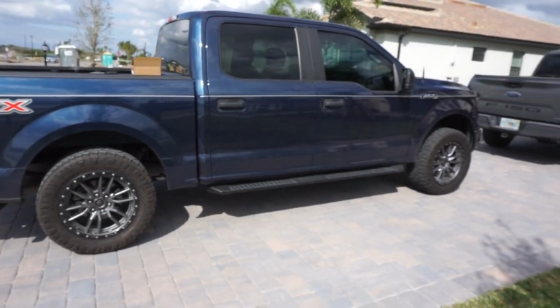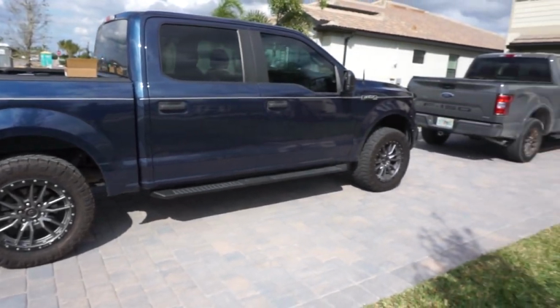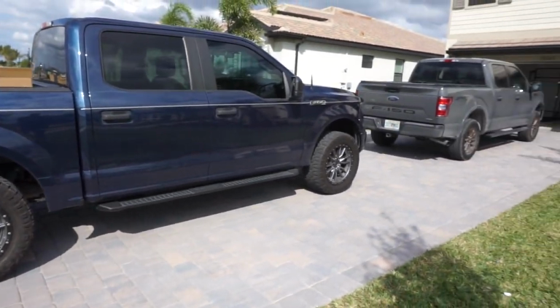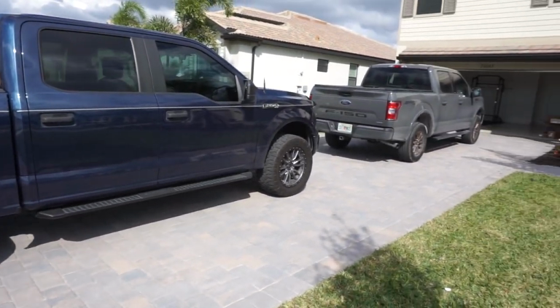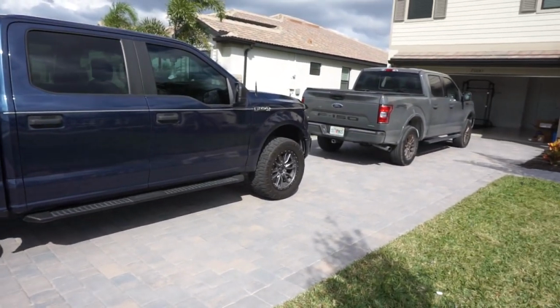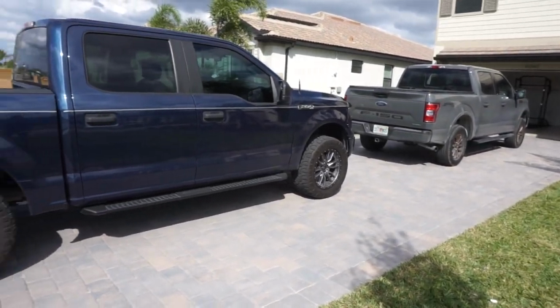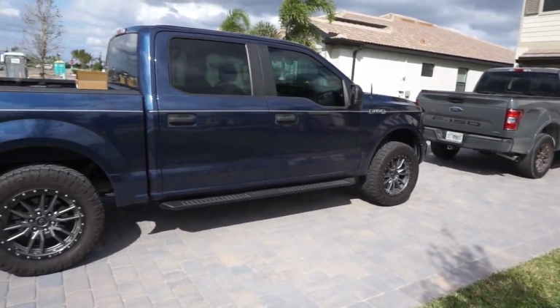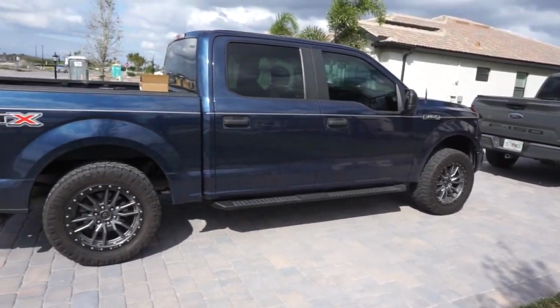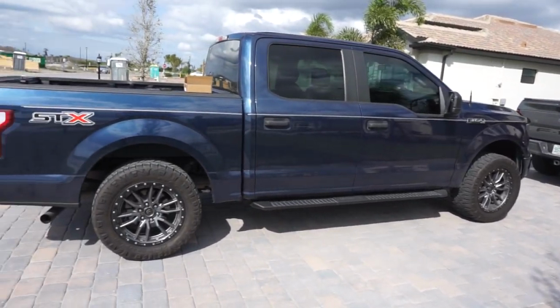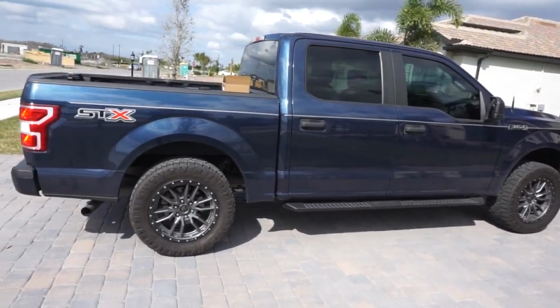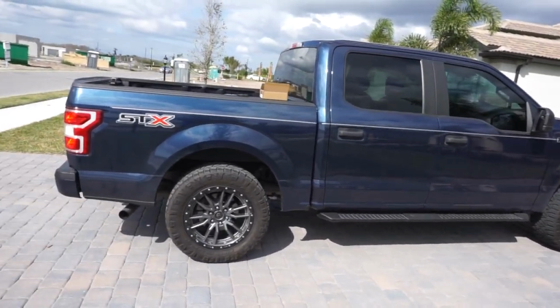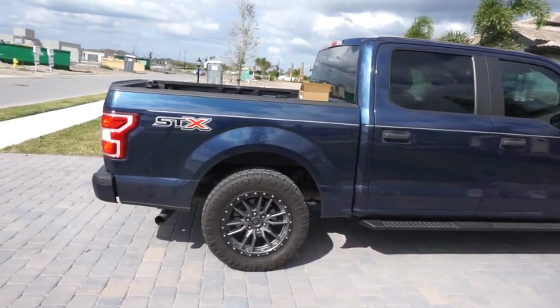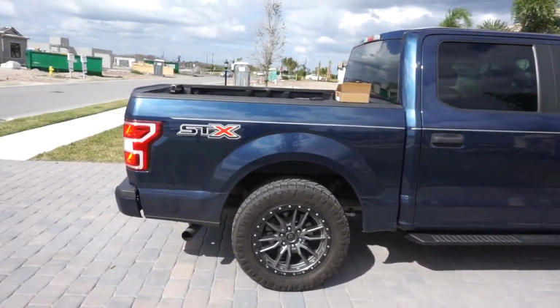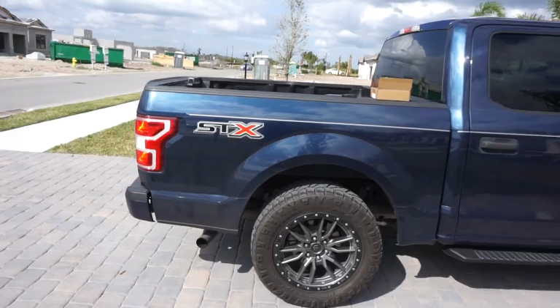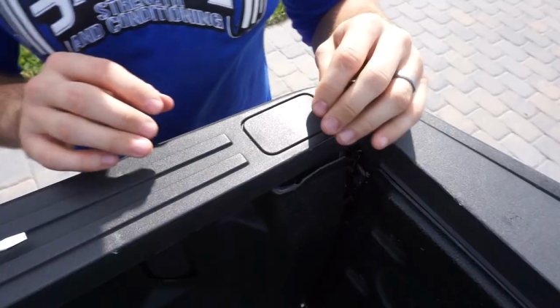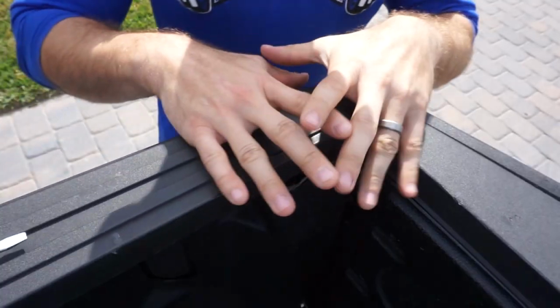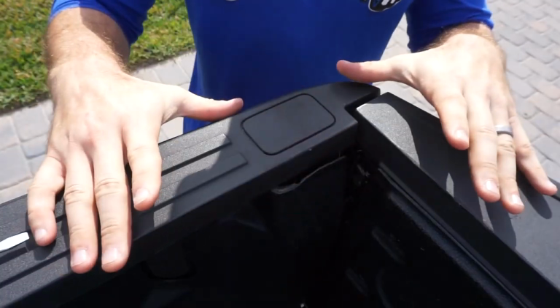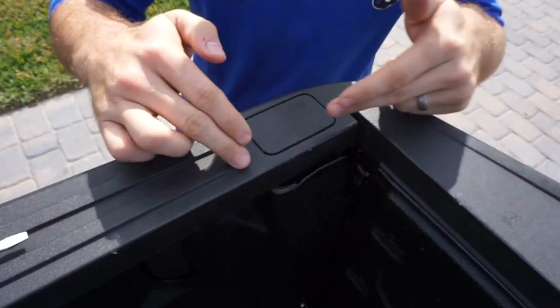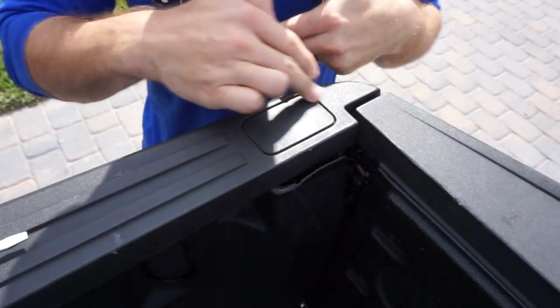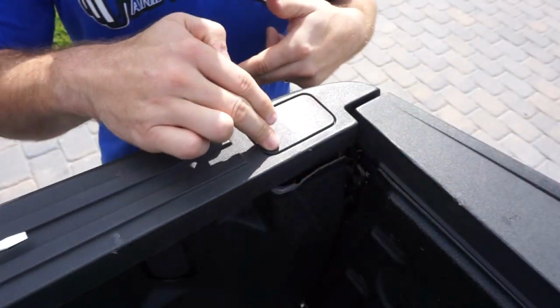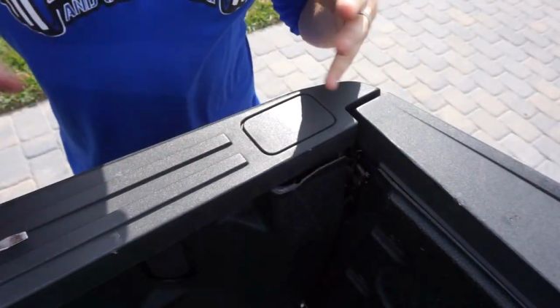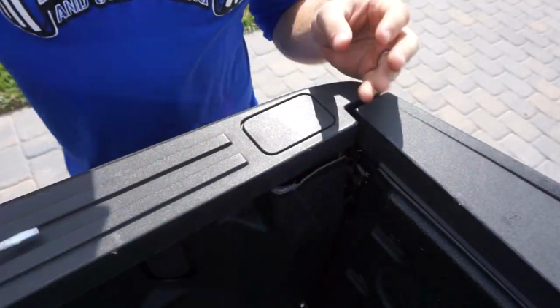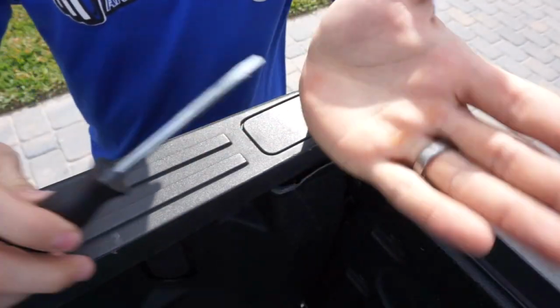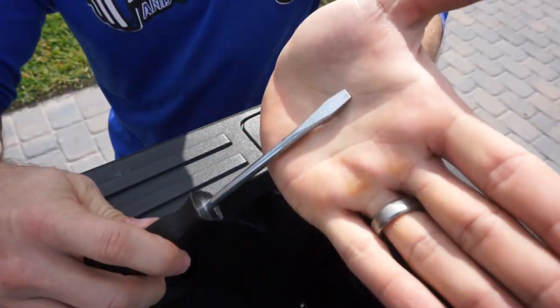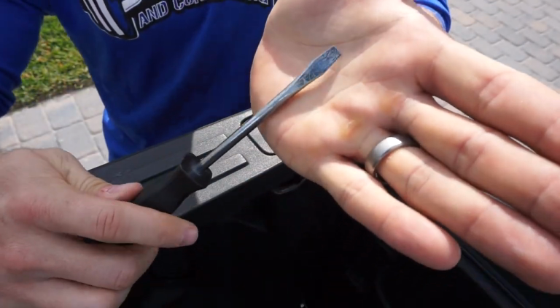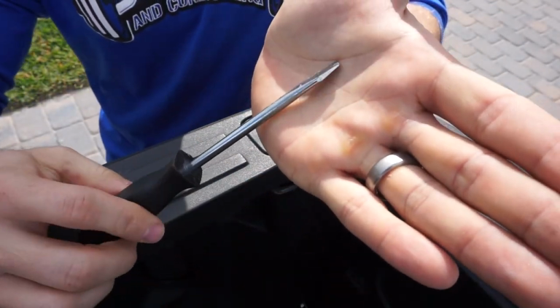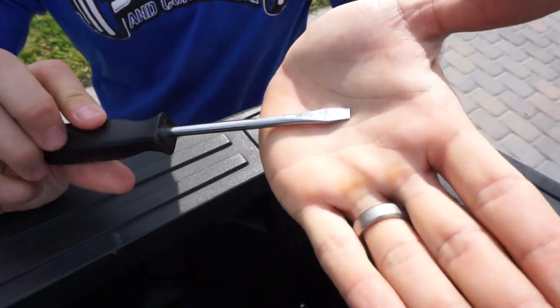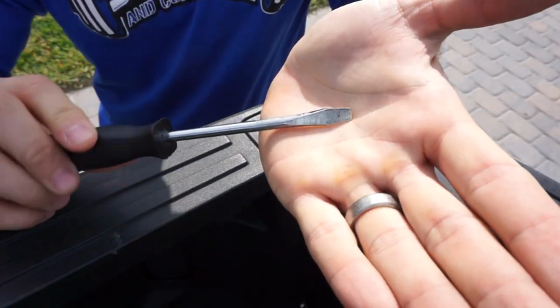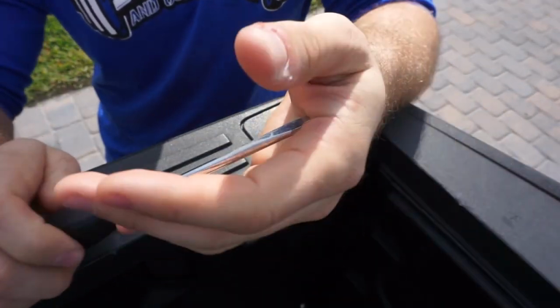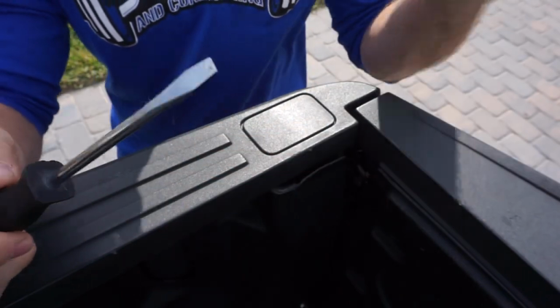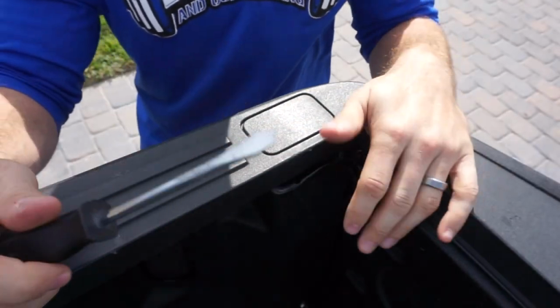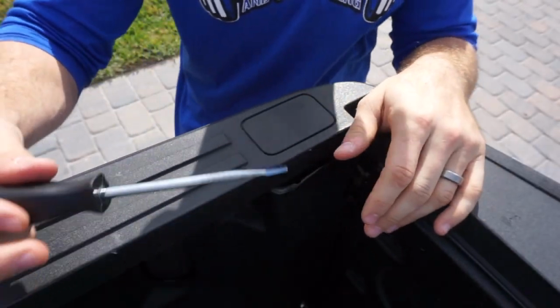But let's just take one more look at how nice this truck is — there's my truck, there's his truck. We're living the dream right now. This portion pops off right here, so I'm going to be using a flathead screwdriver — you could probably even use your car key.